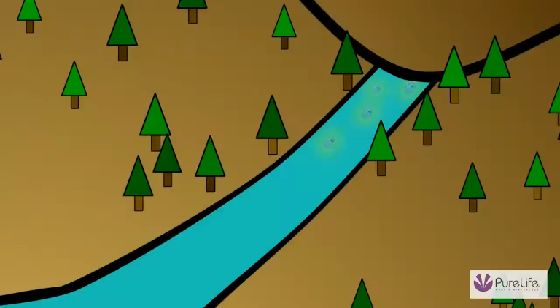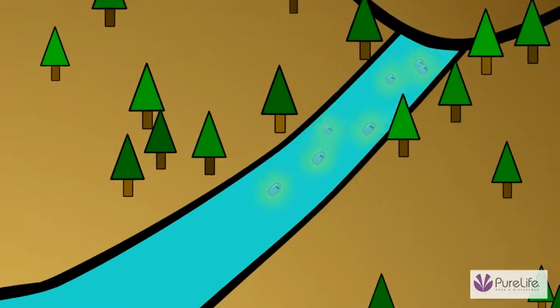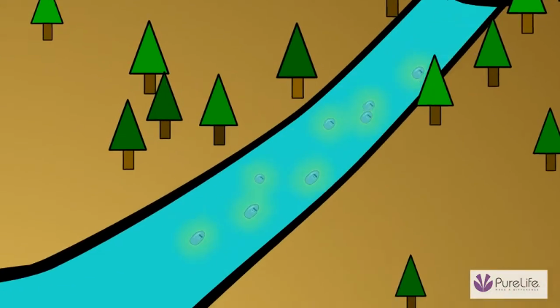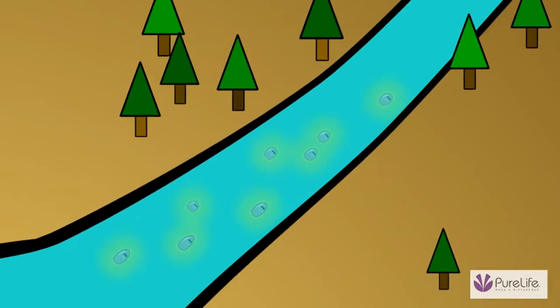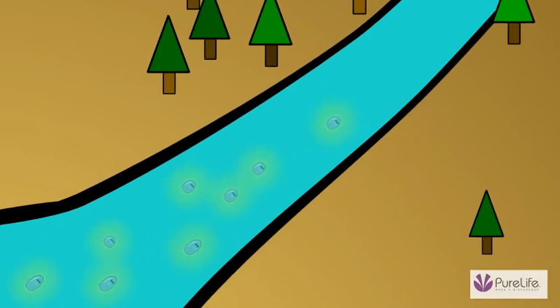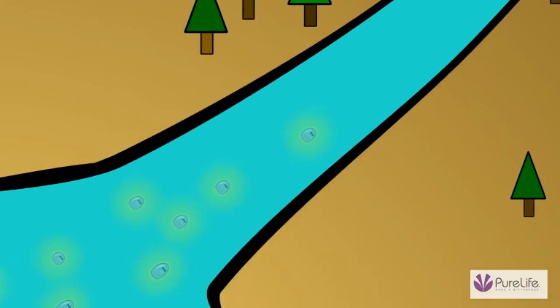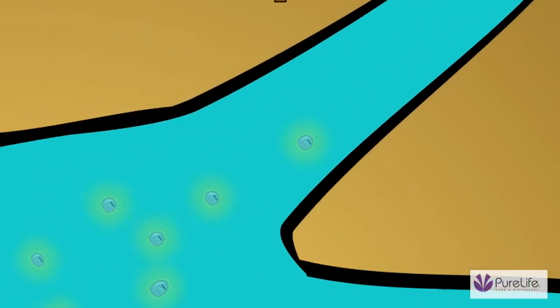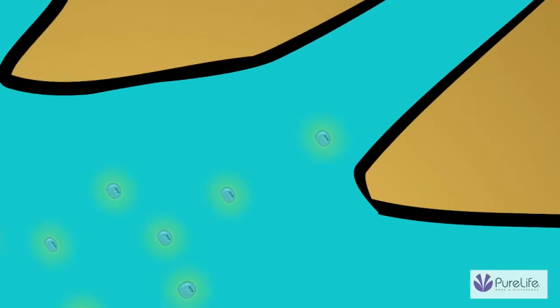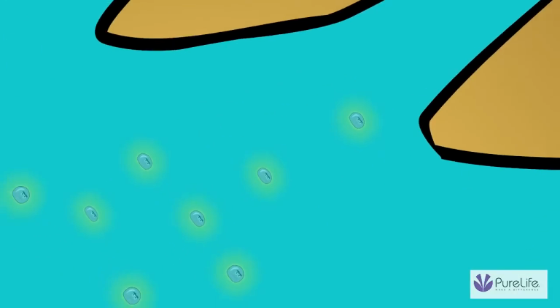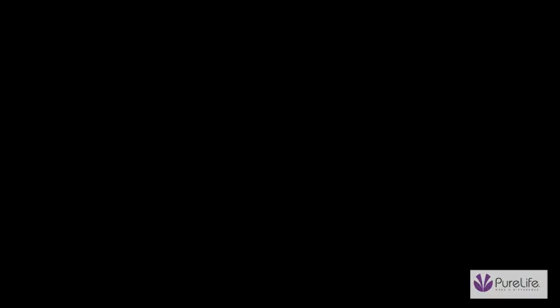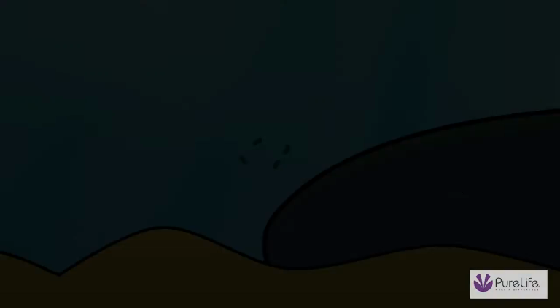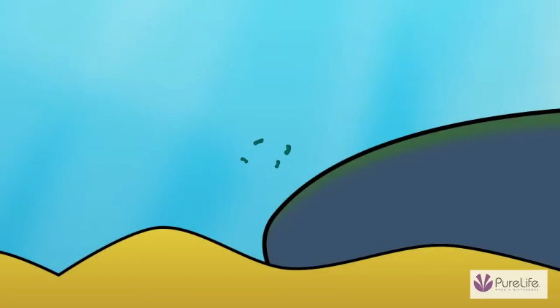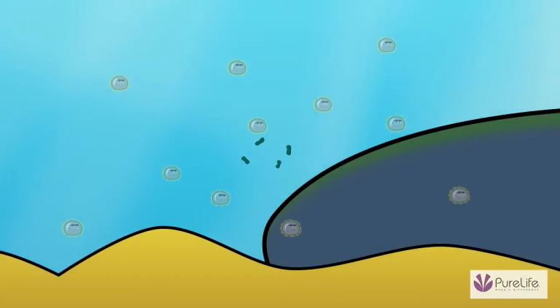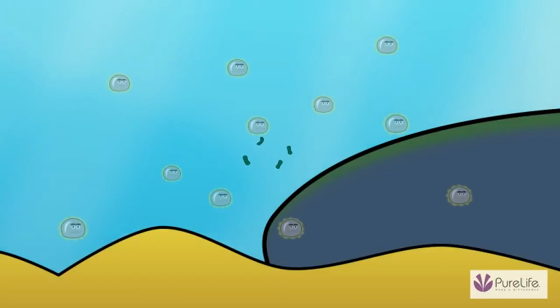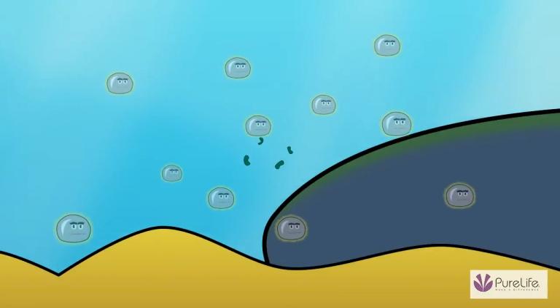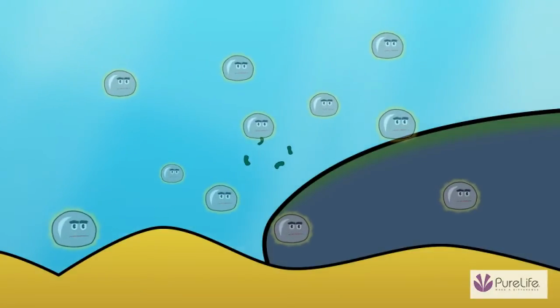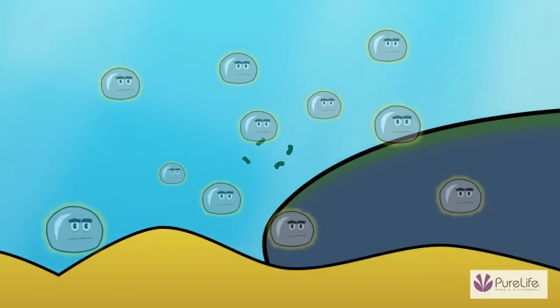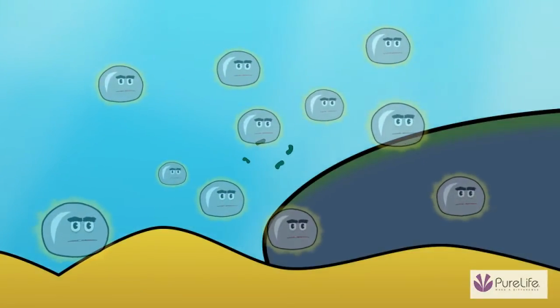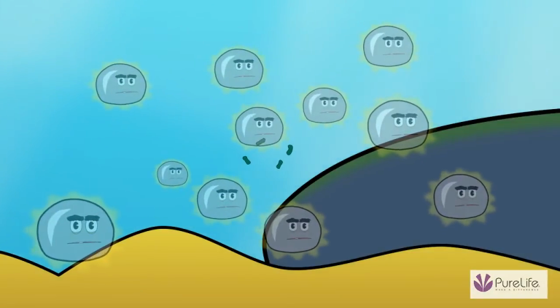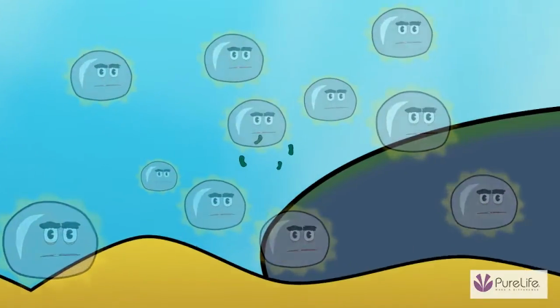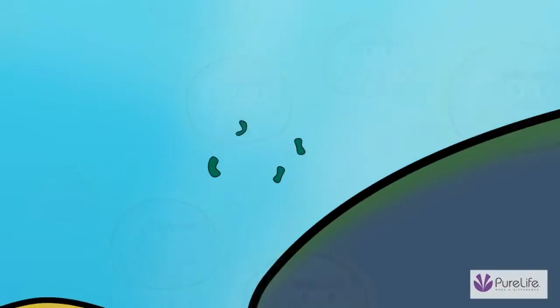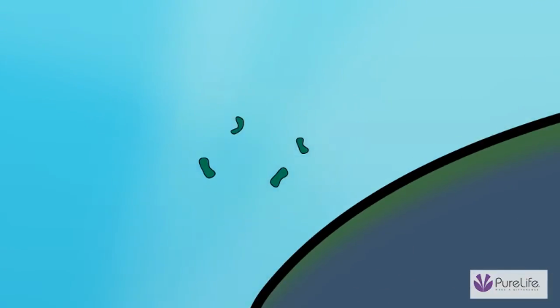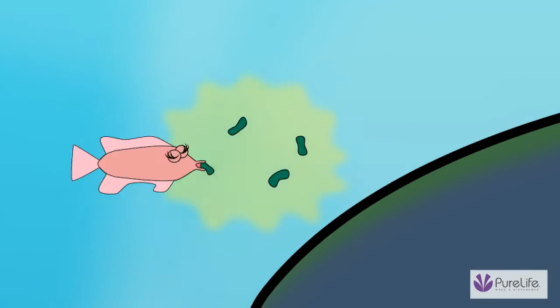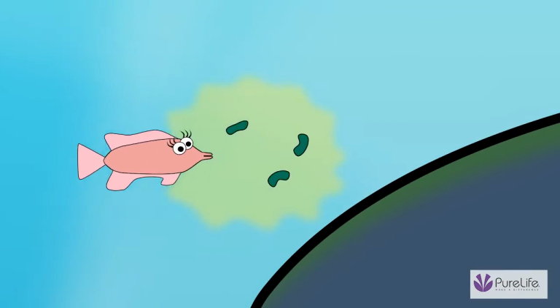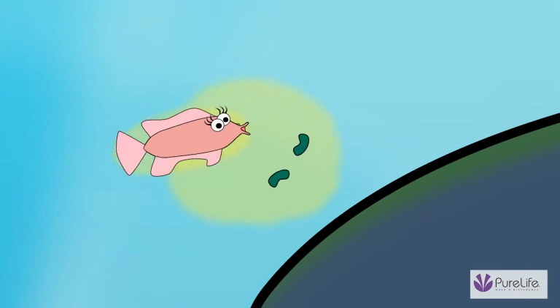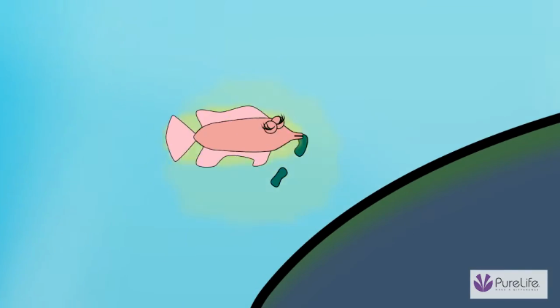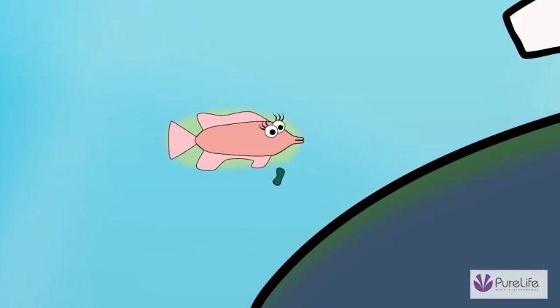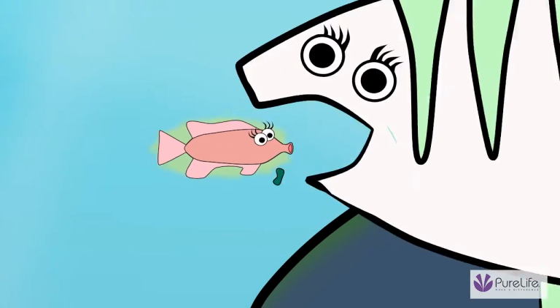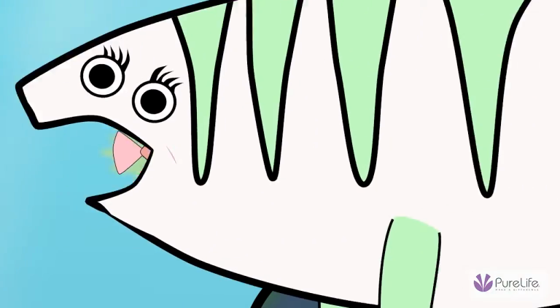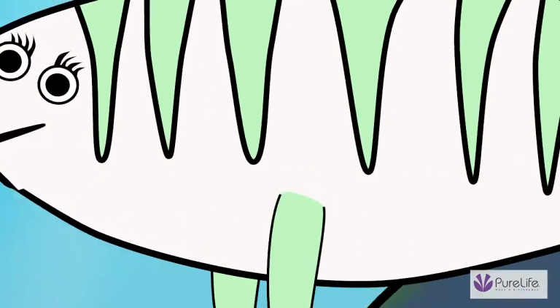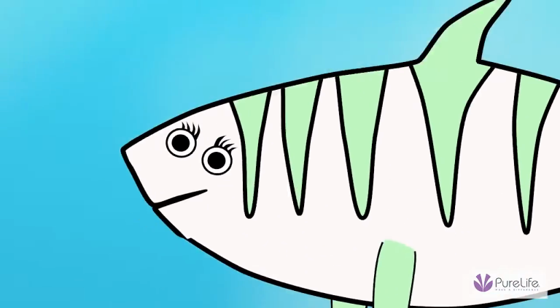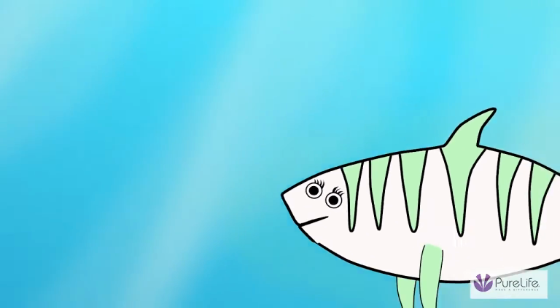Mercury-laden water also runs off into lakes, streams, and oceans. Once there, bacteria convert it into methylmercury, which is linked to many health problems in humans.